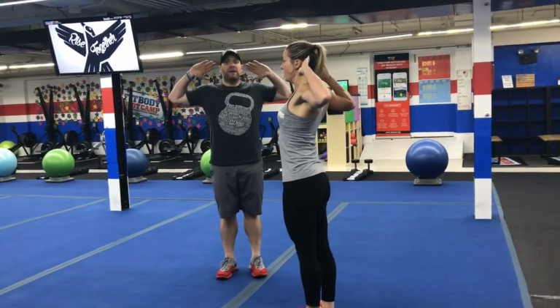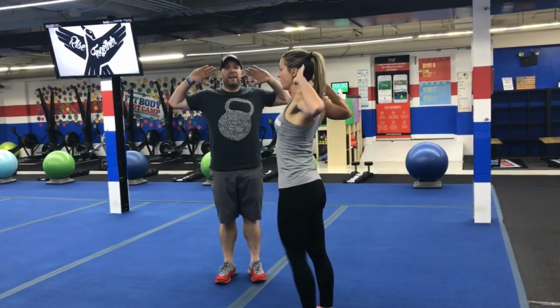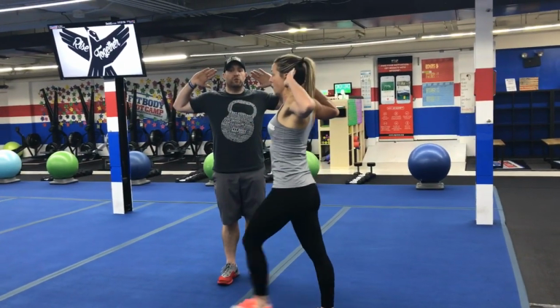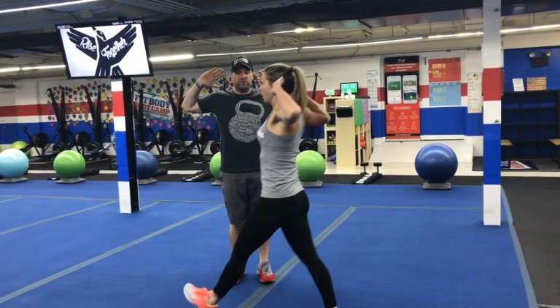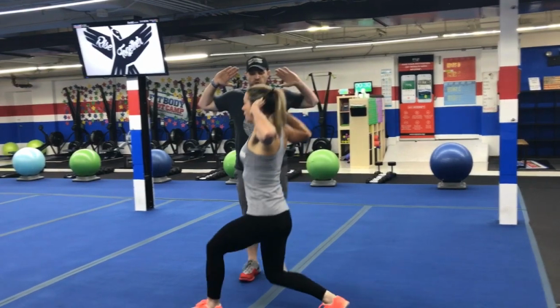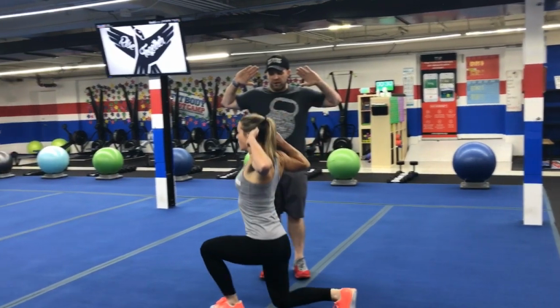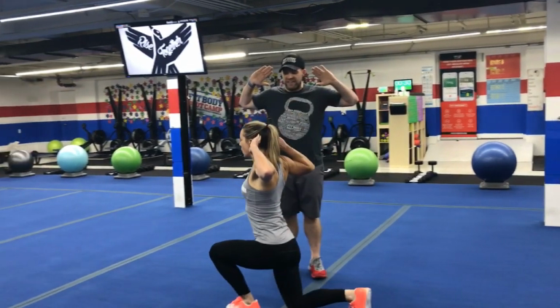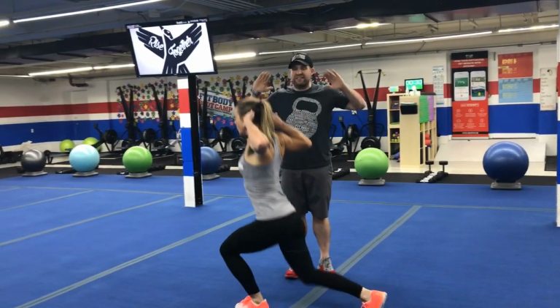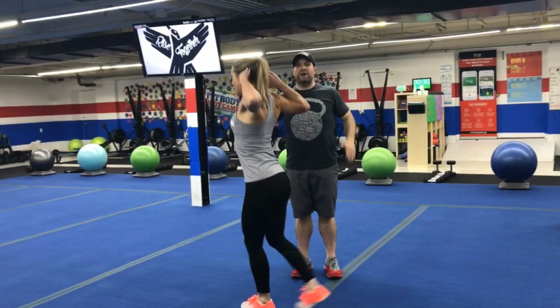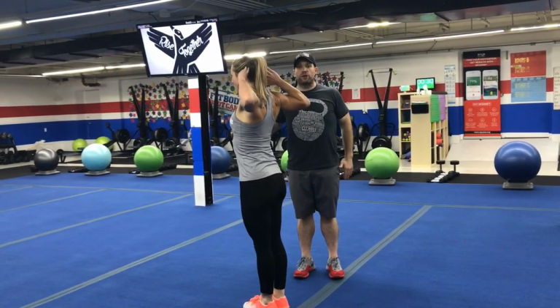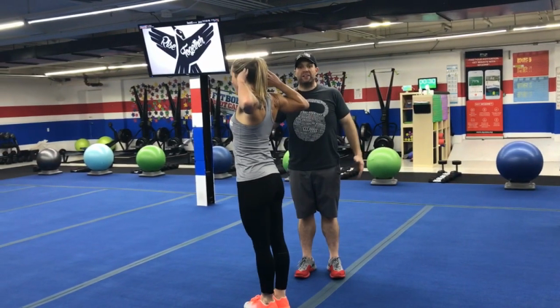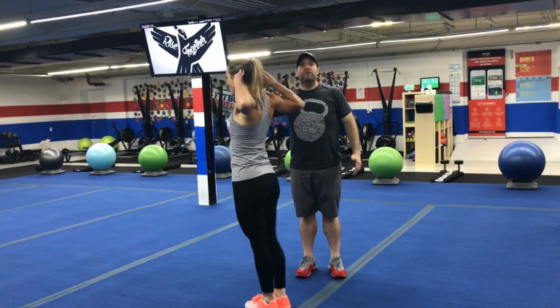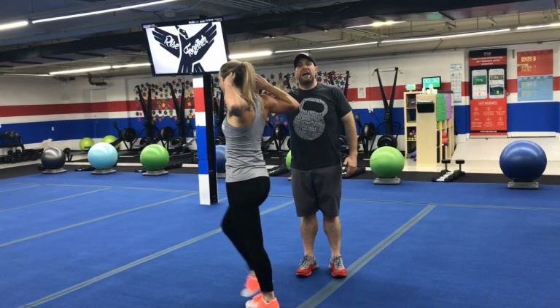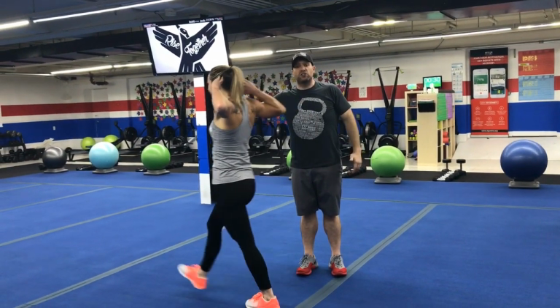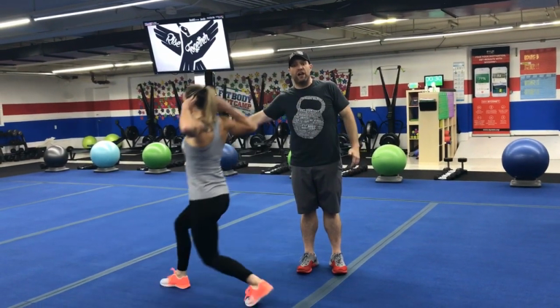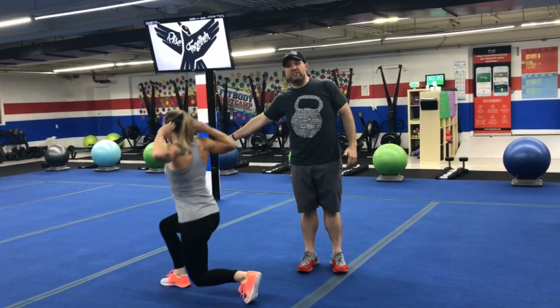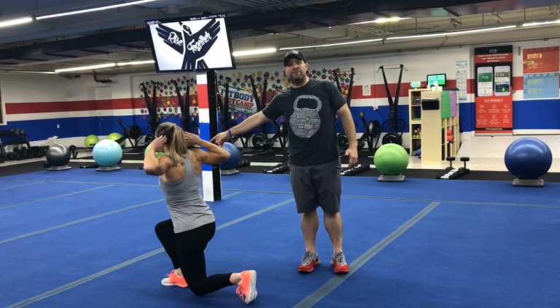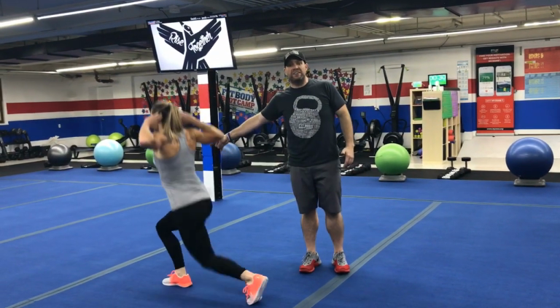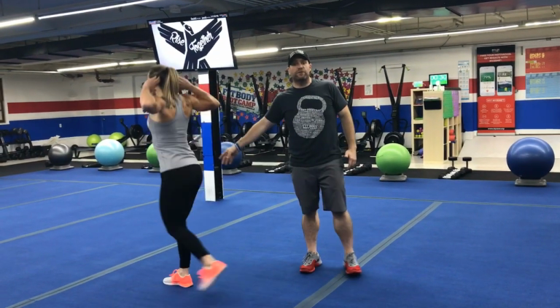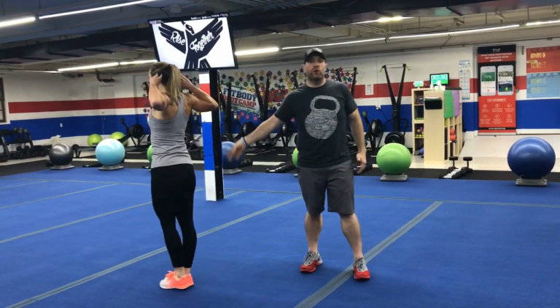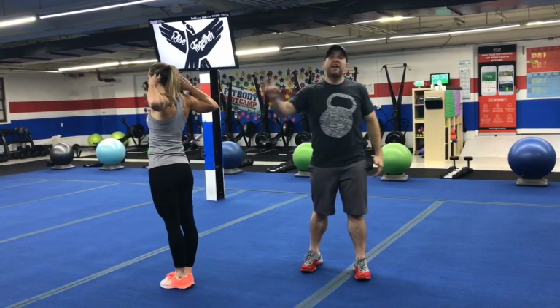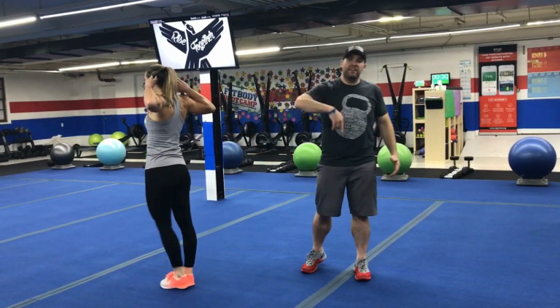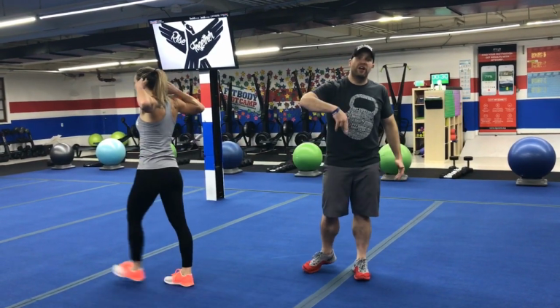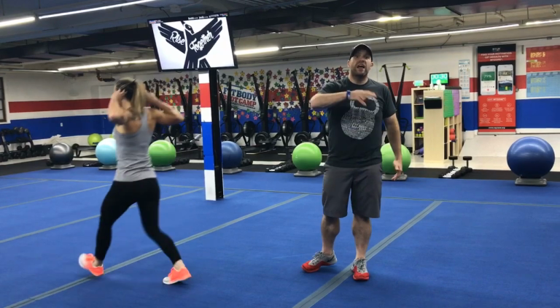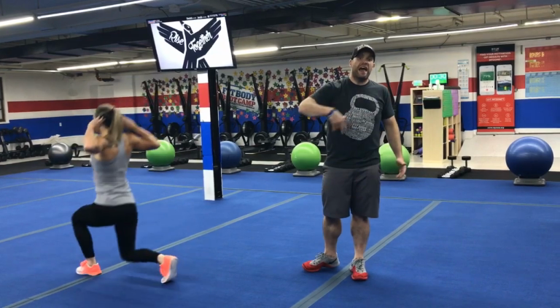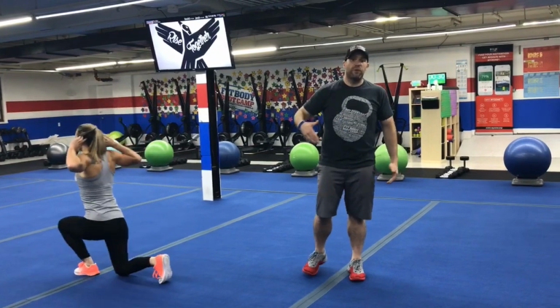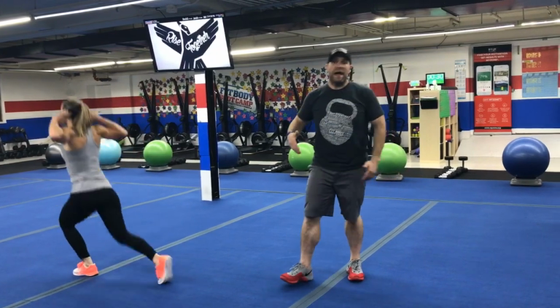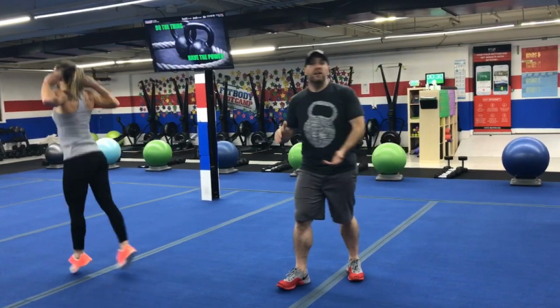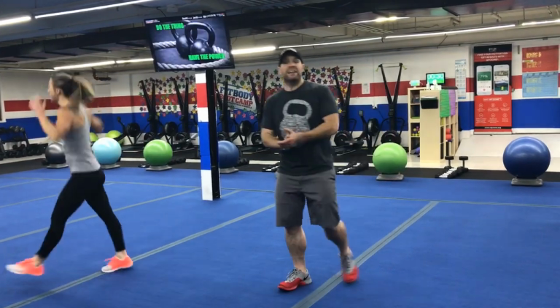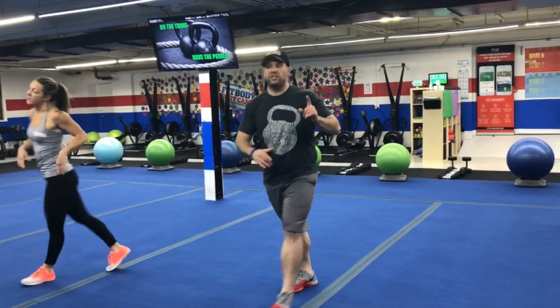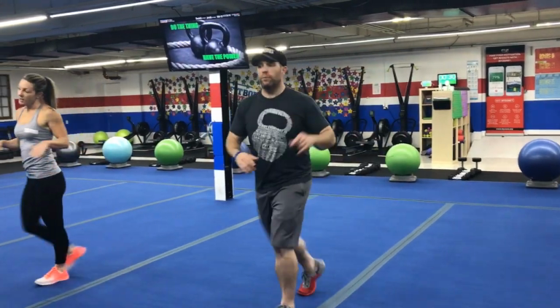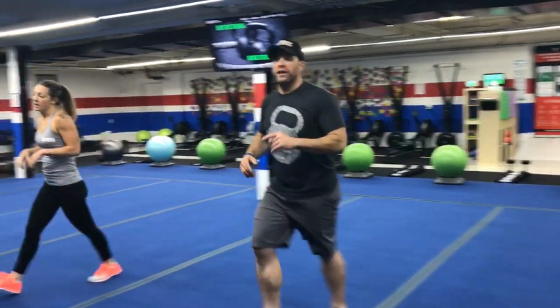Or if this is hard on your shoulders, you can do prisoner lunges down and back. Hands behind the head, squeeze those shoulder blades, take that deep breath in on the way down, and just lunge to halfway down the floor and then lunge halfway back. That's station number one.